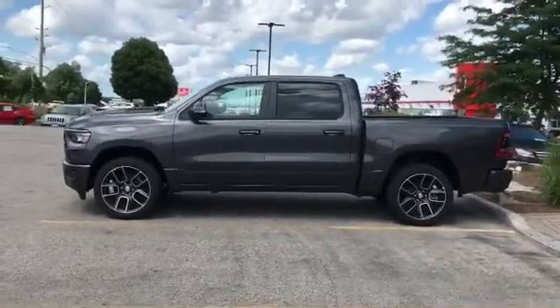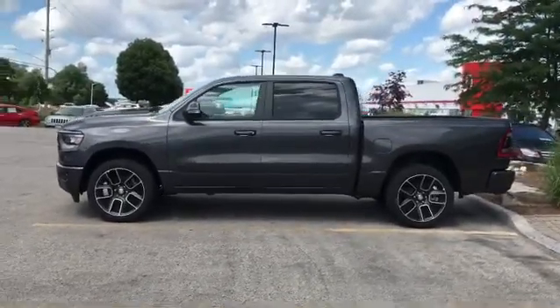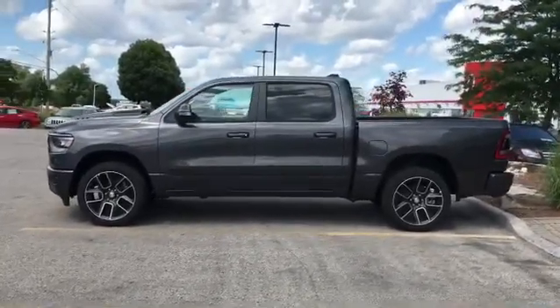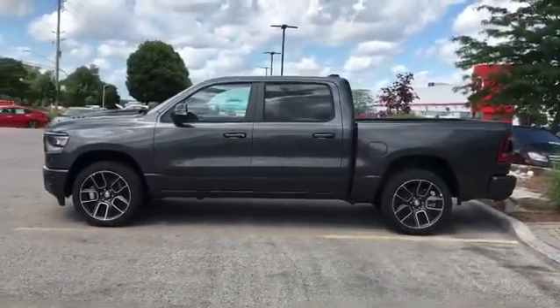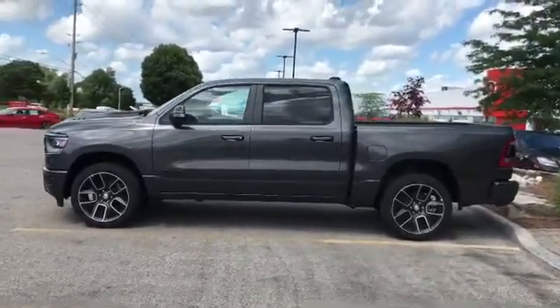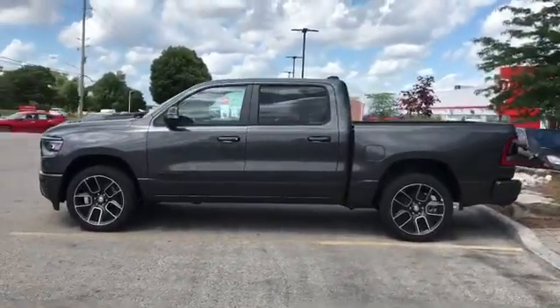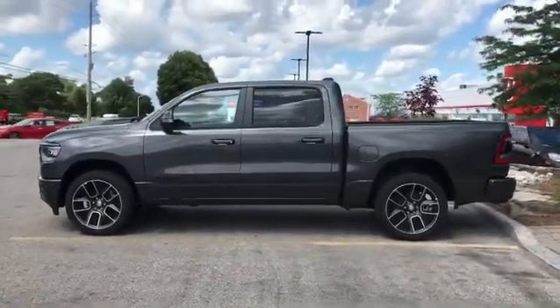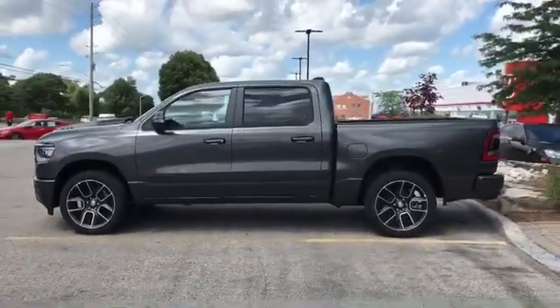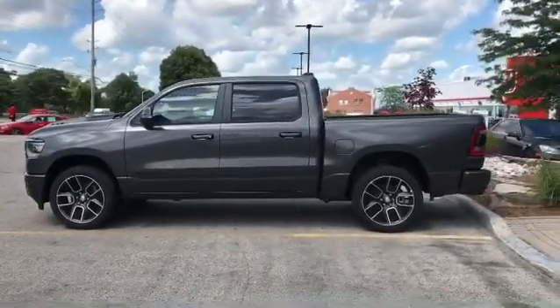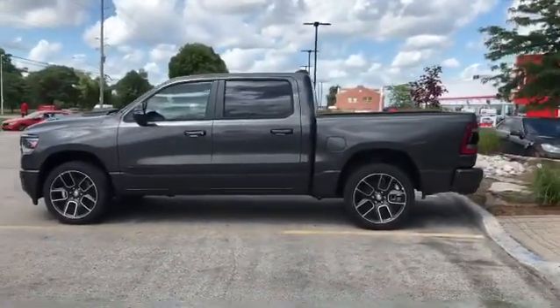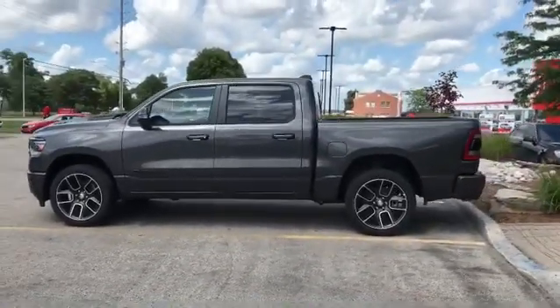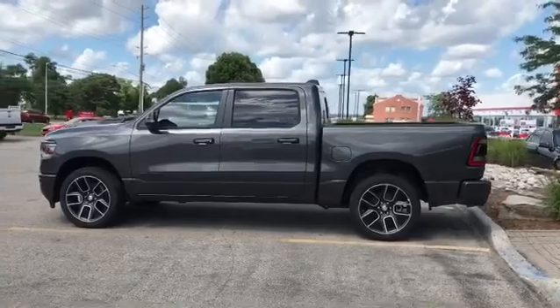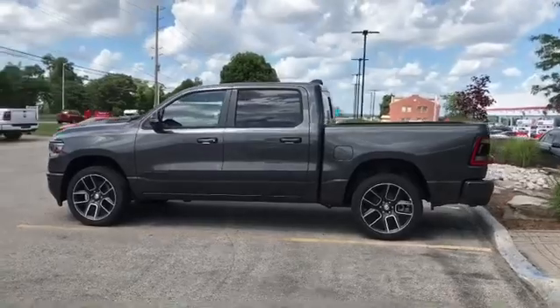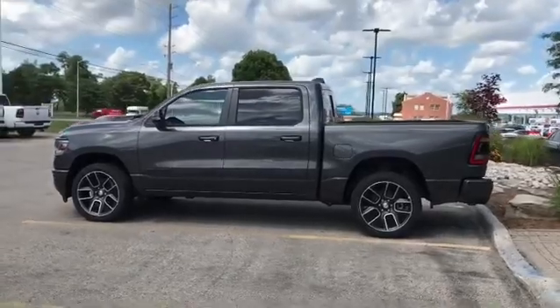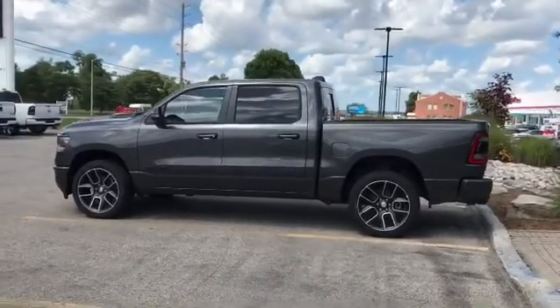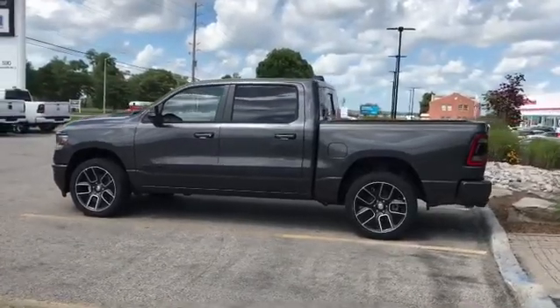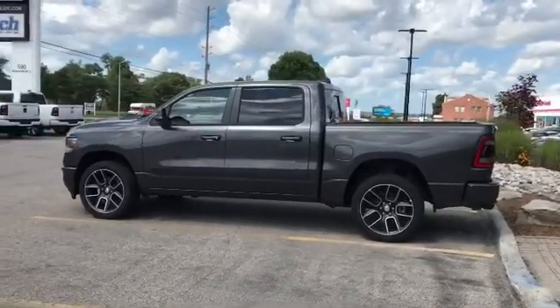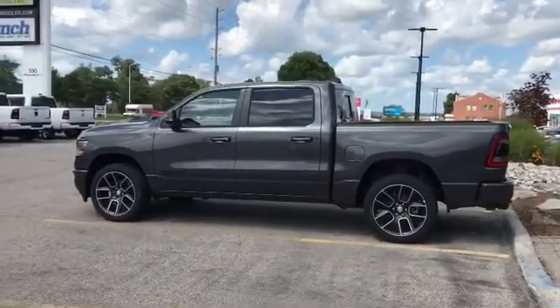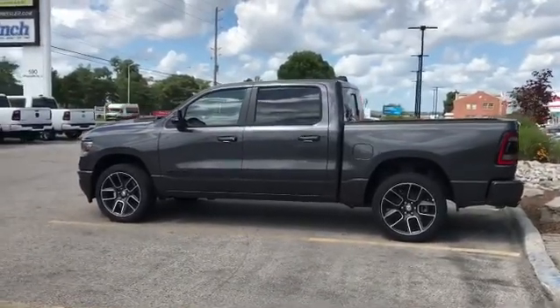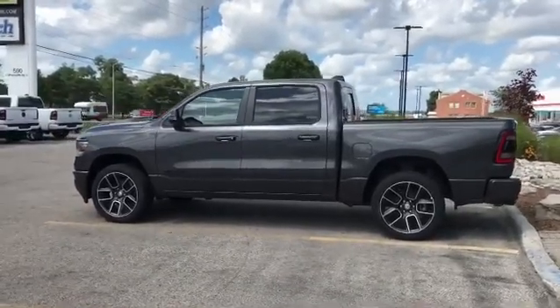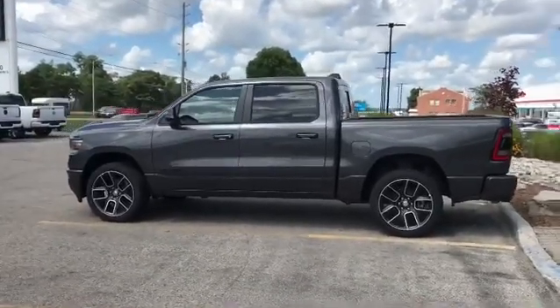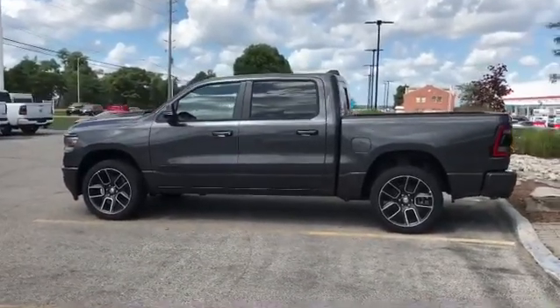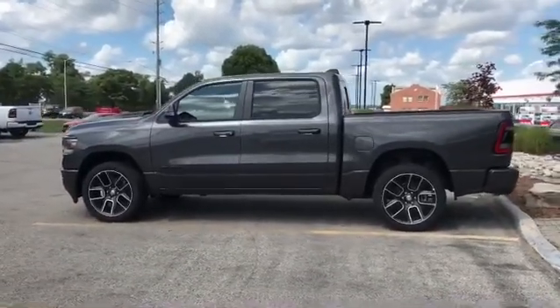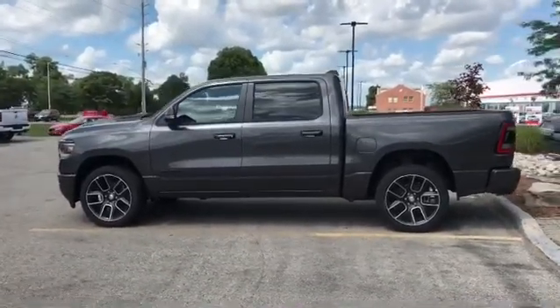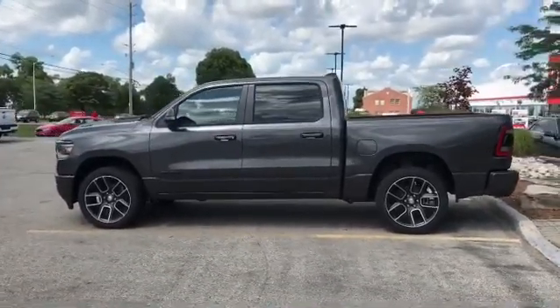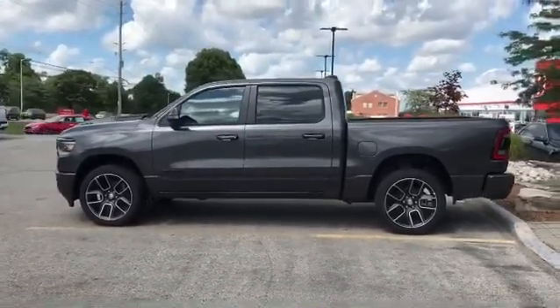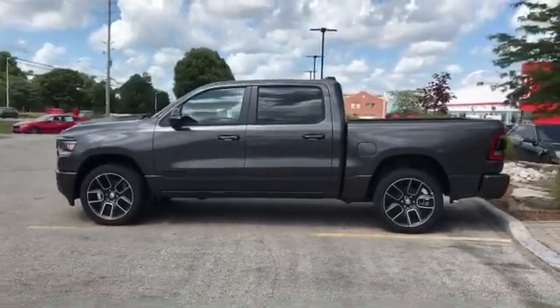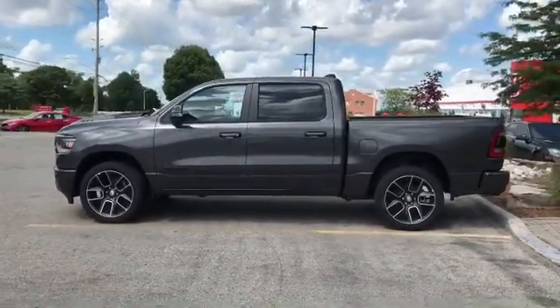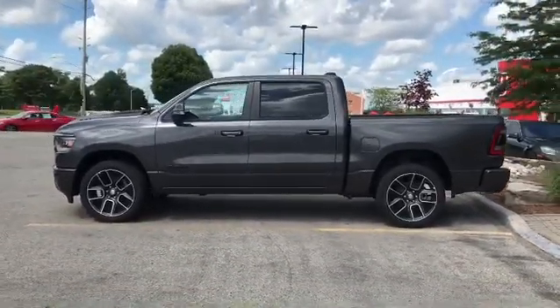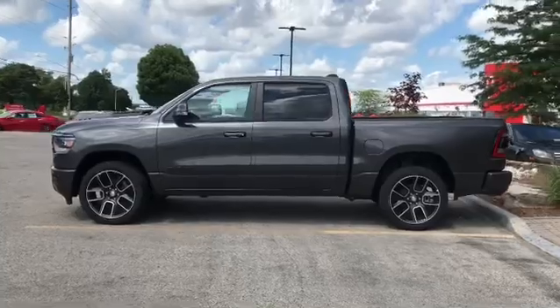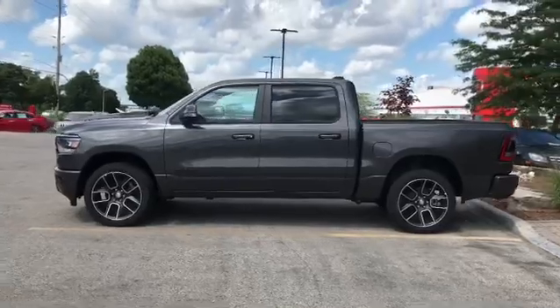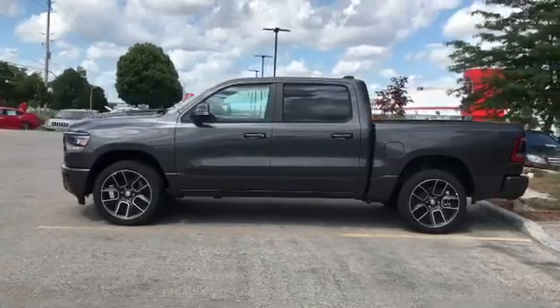A brand new Motor Trend Truck of the Year in the color Granite, 22 inch rims, backup camera, spray-in bed liner. We're going to add the Mopar brake controller as well as running boards.